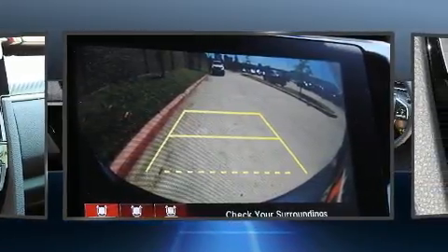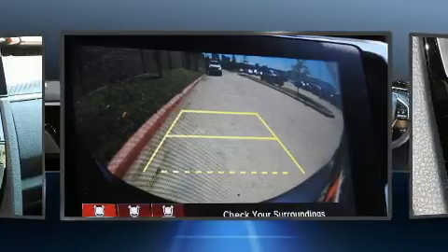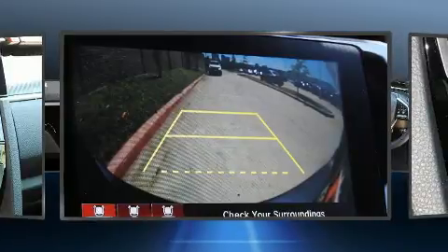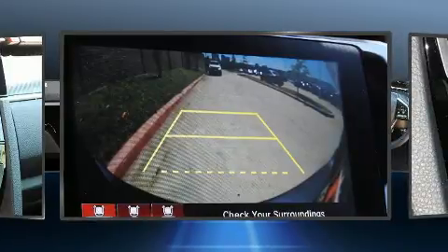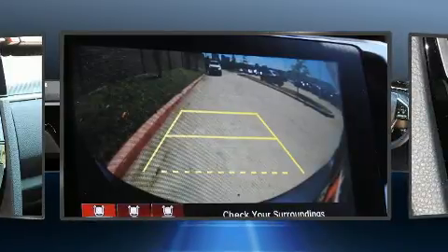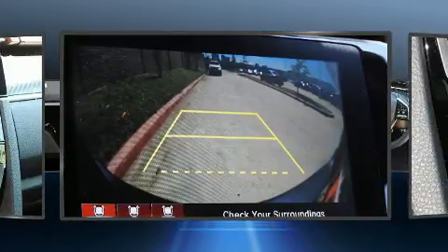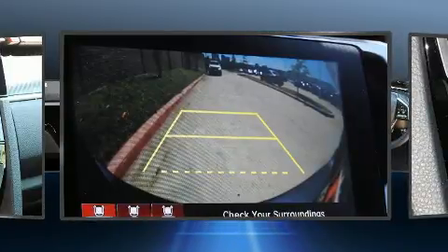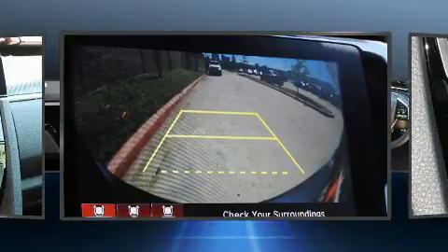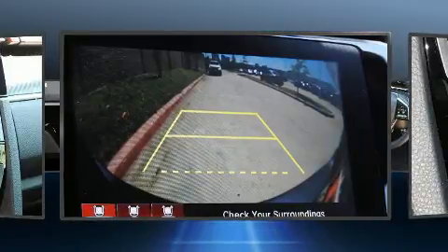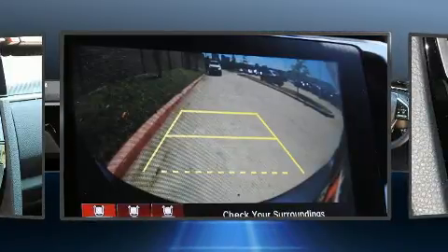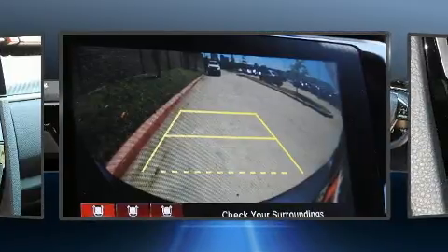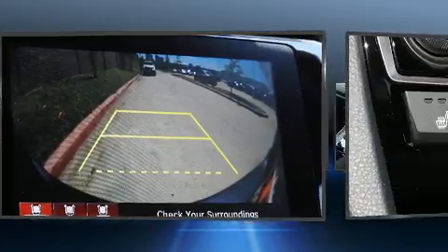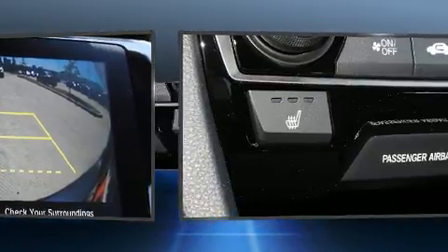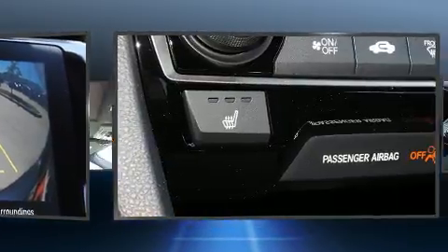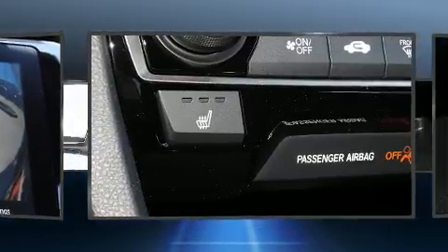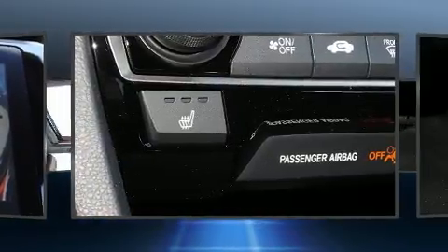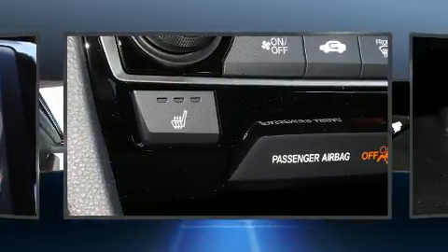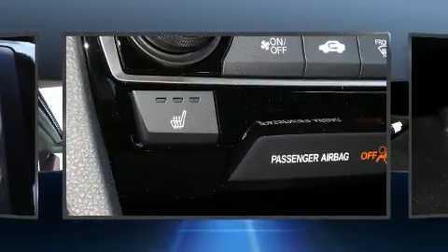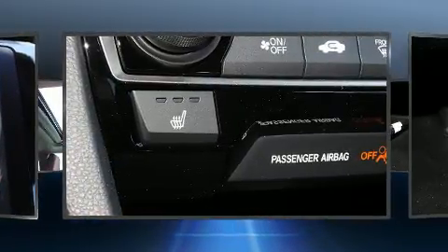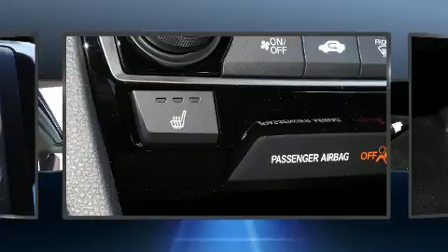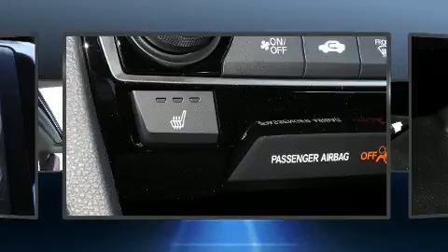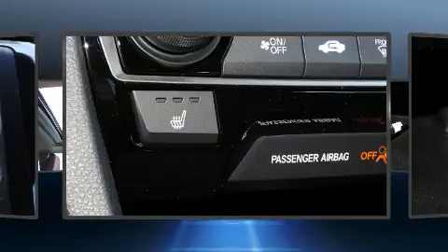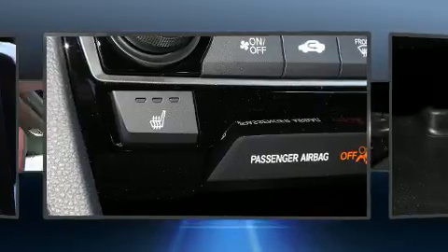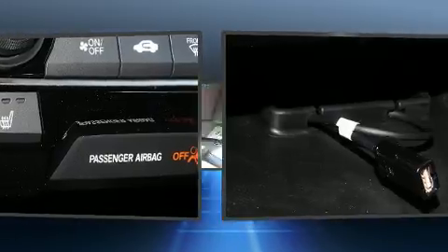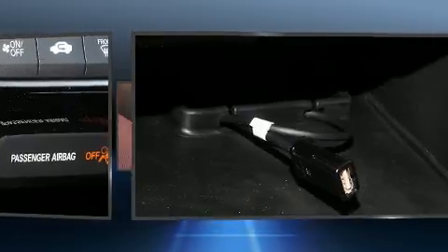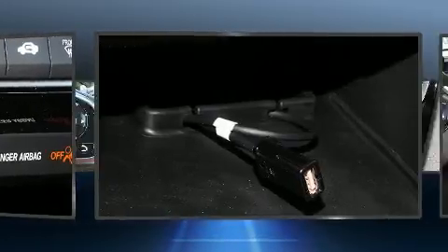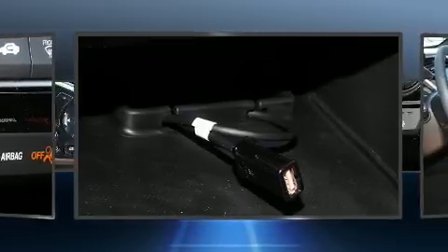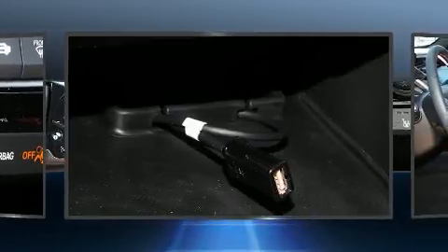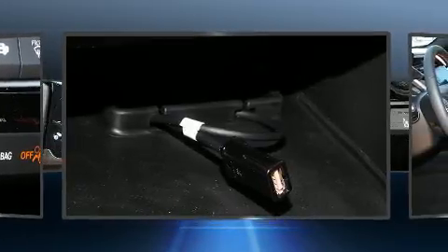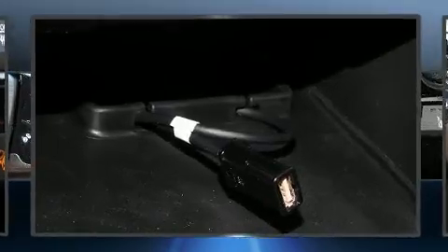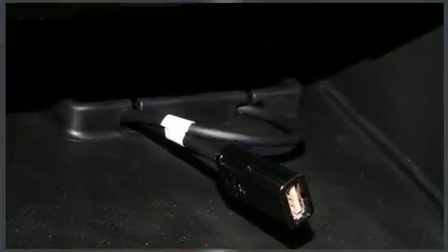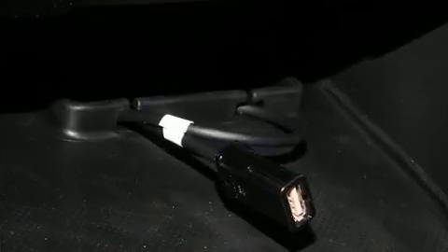Honda prioritized comfort and style by including variably intermittent wipers, a trip computer, remote keyless entry, and more.